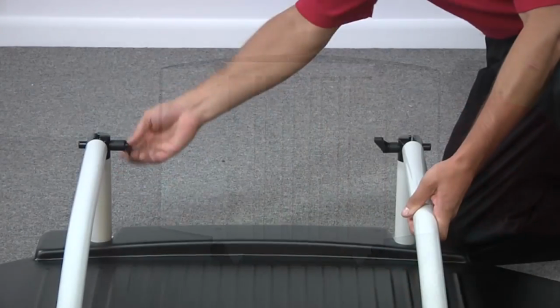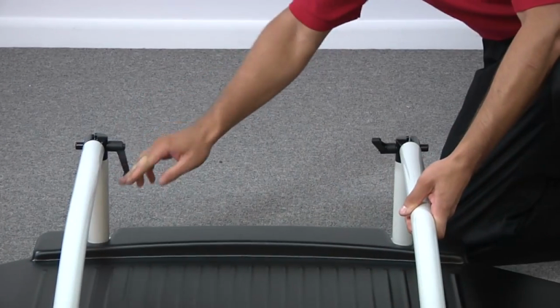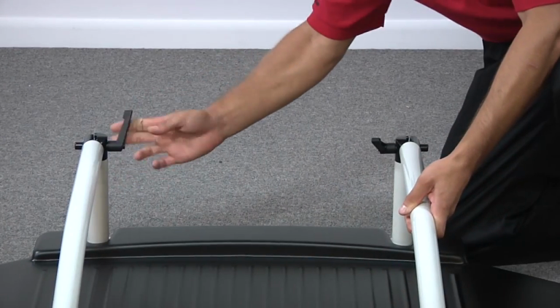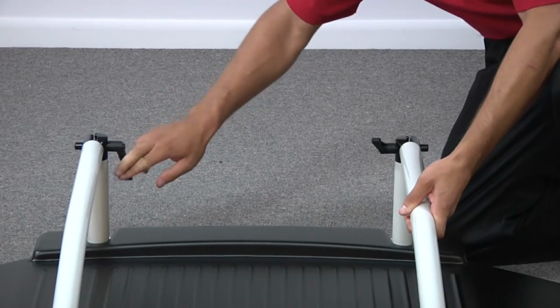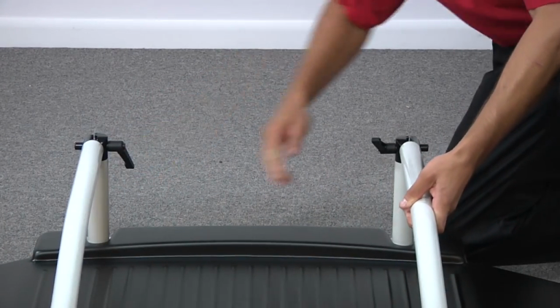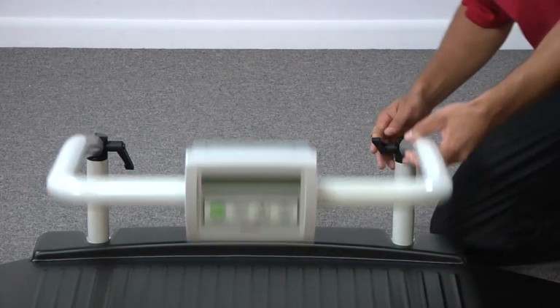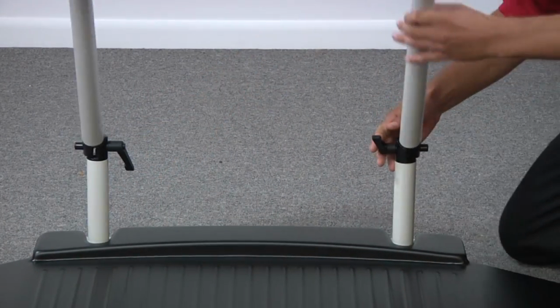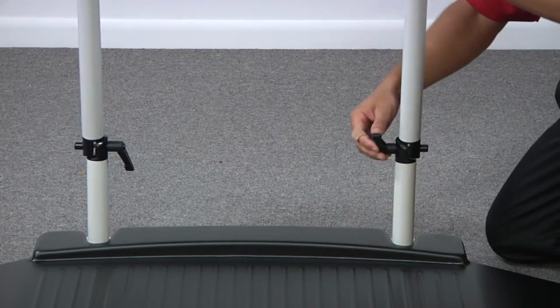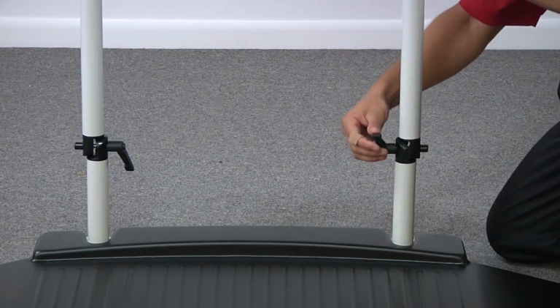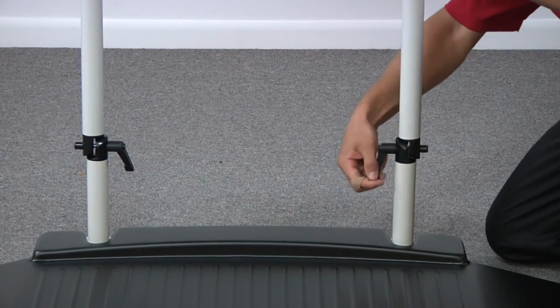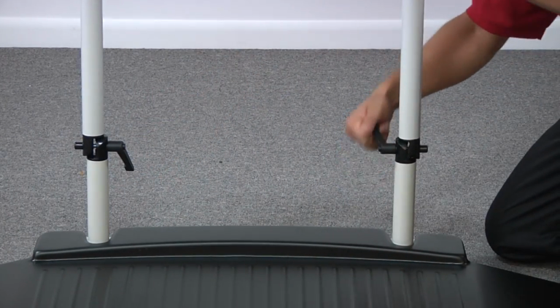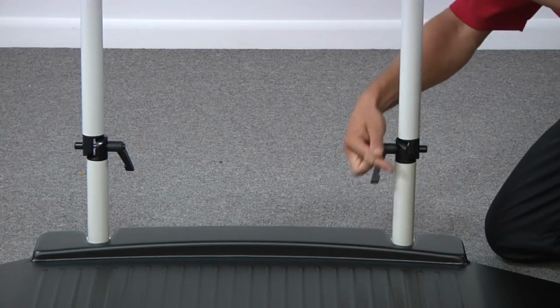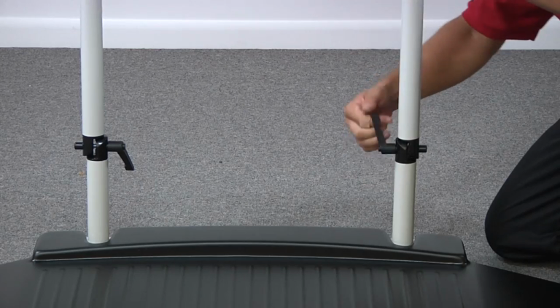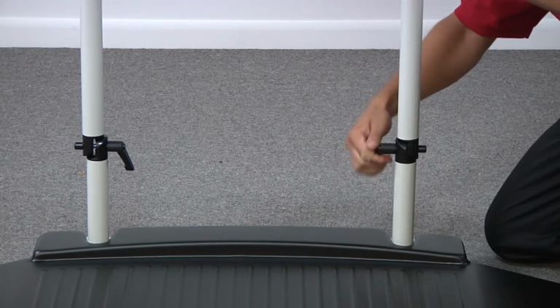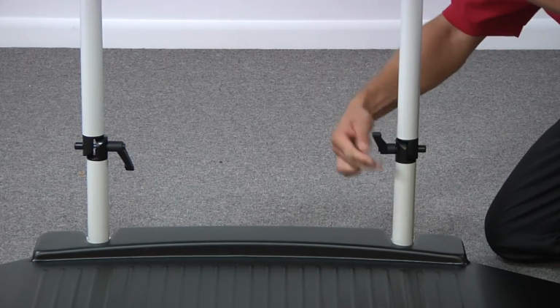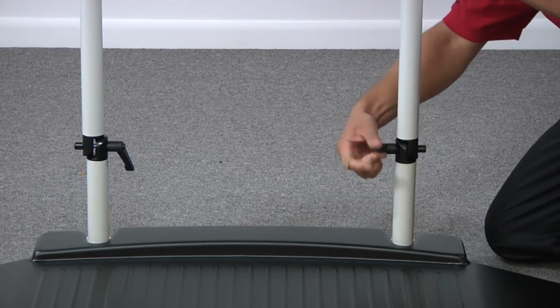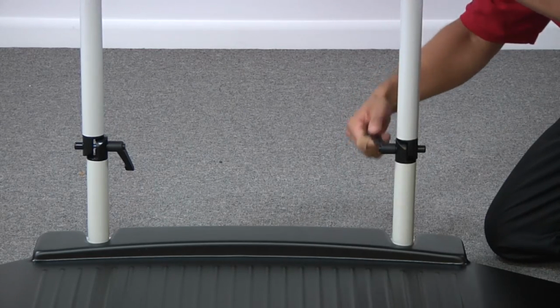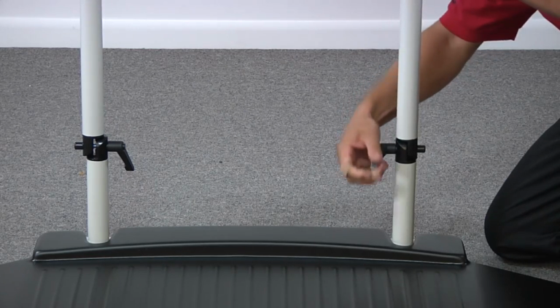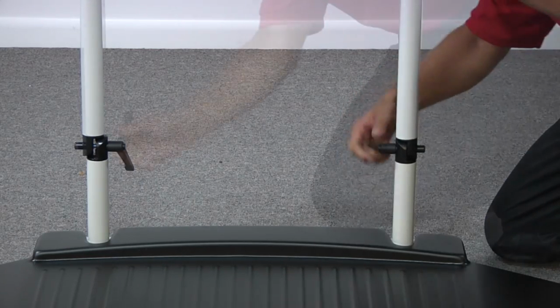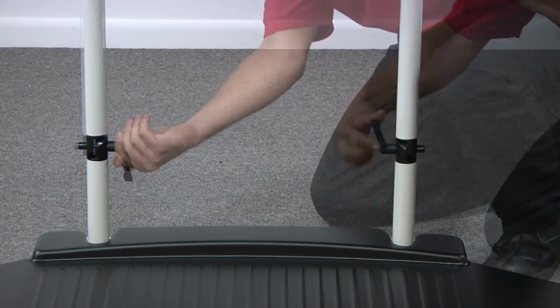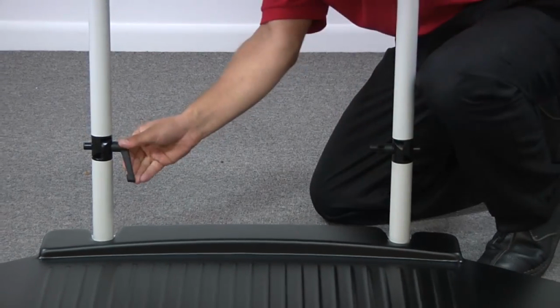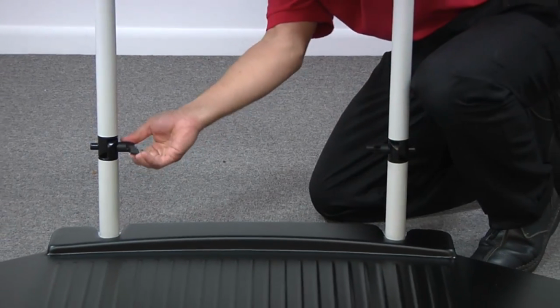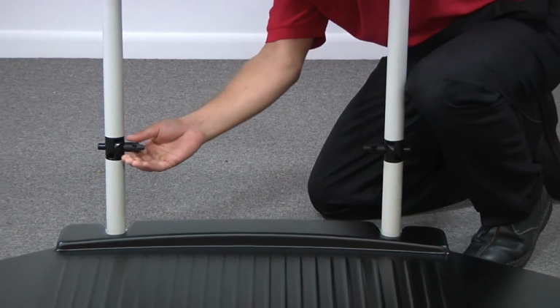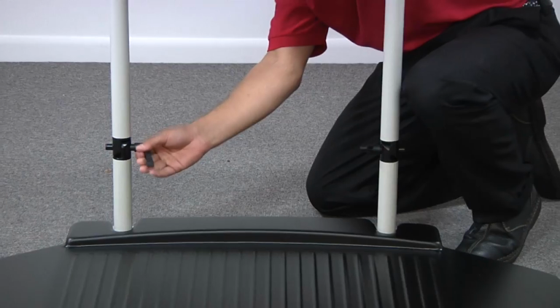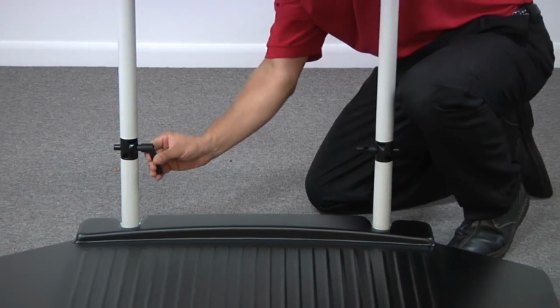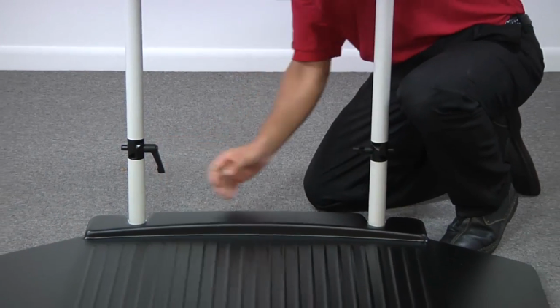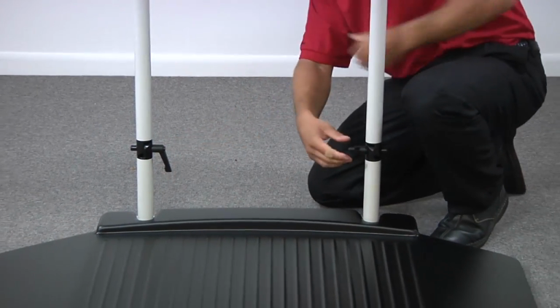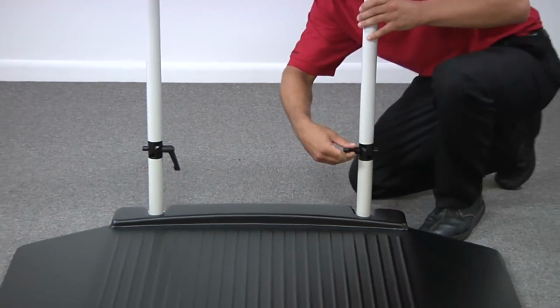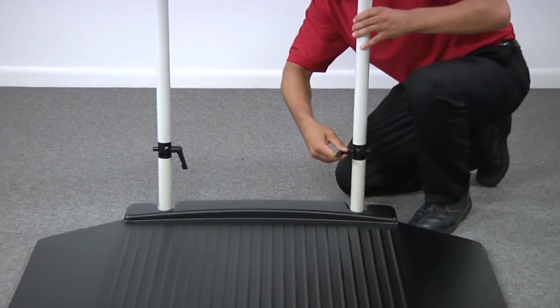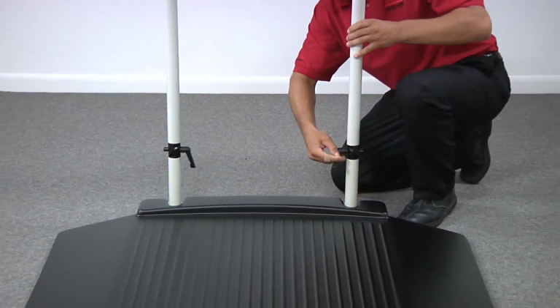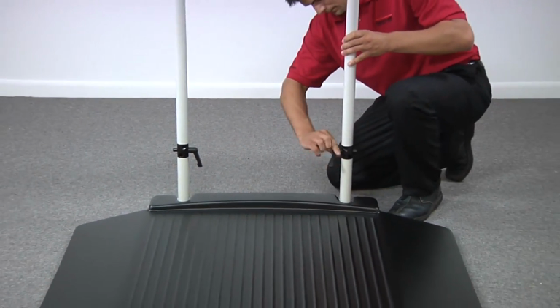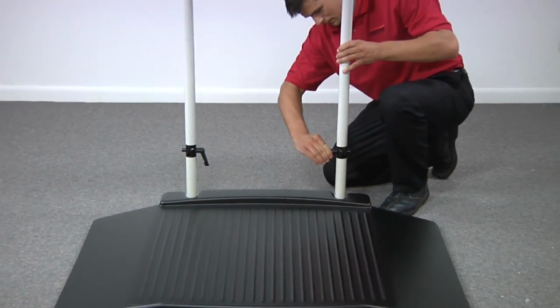Loosen the black knob on each side of the handrail. After tilting the rail upright, re-tighten each knob to be sure each hinge is secure. After tightening, the knobs can be pulled out and readjusted to point downward and out of the way.